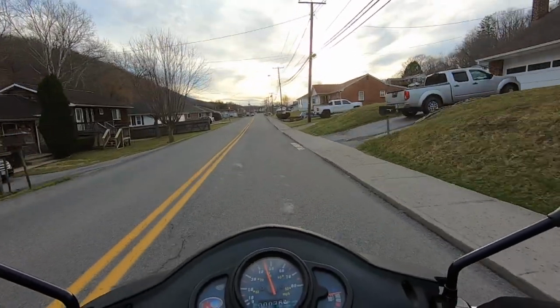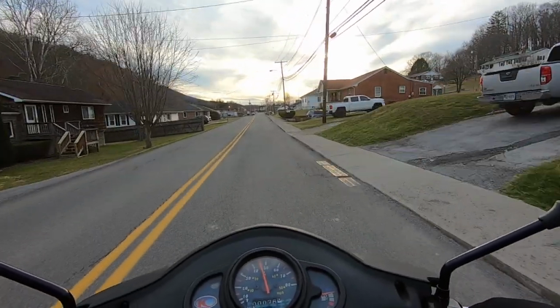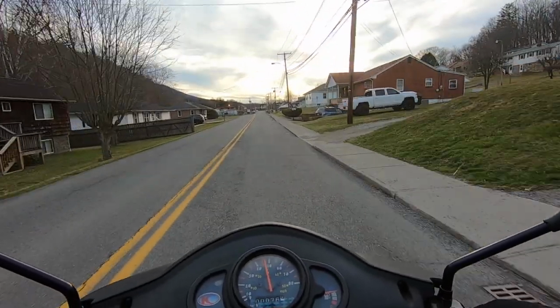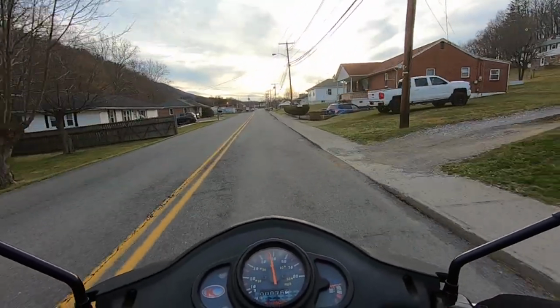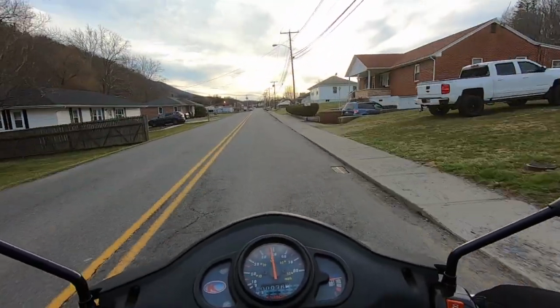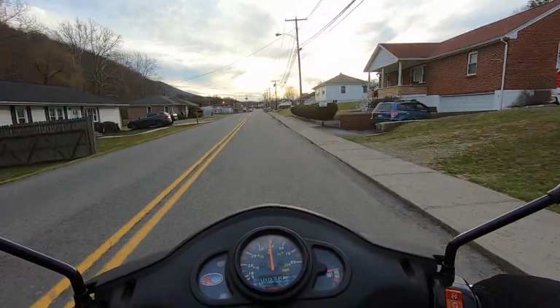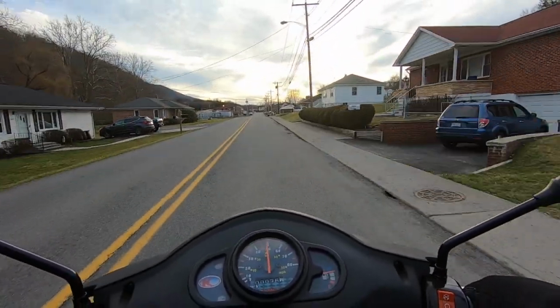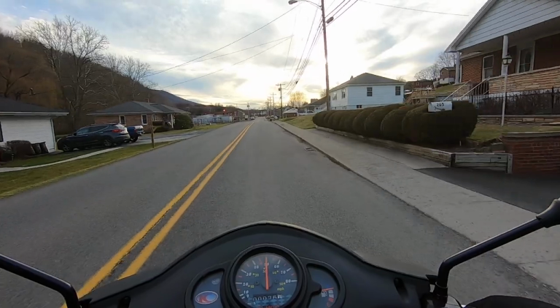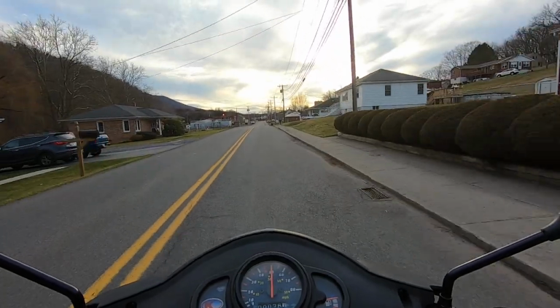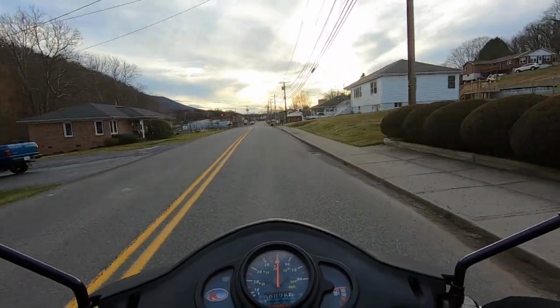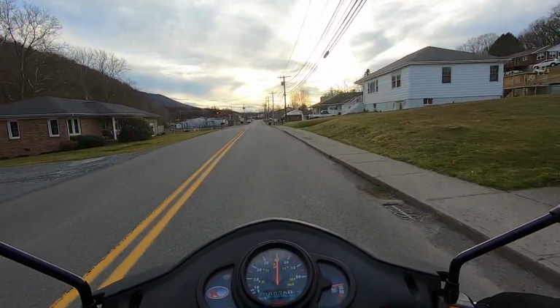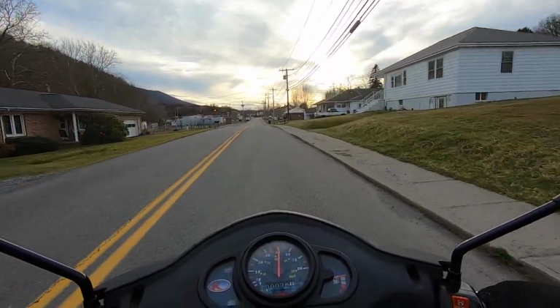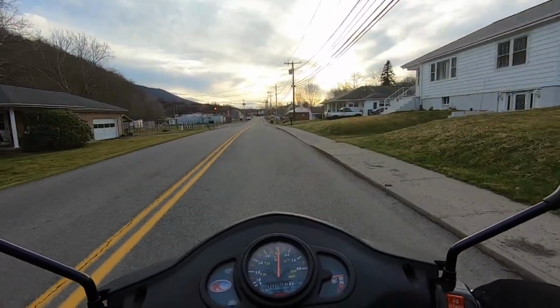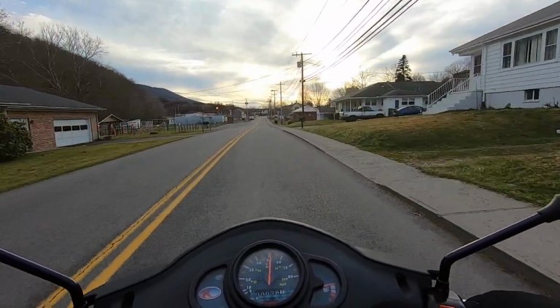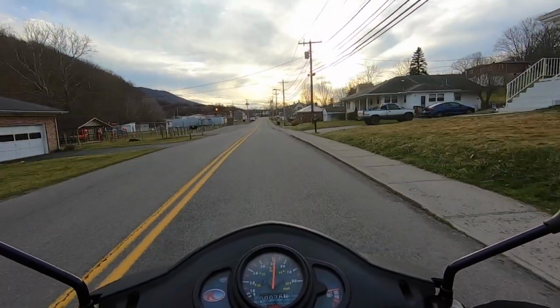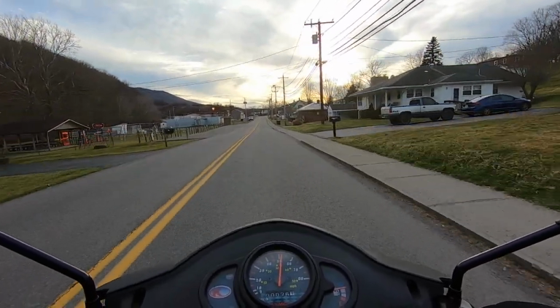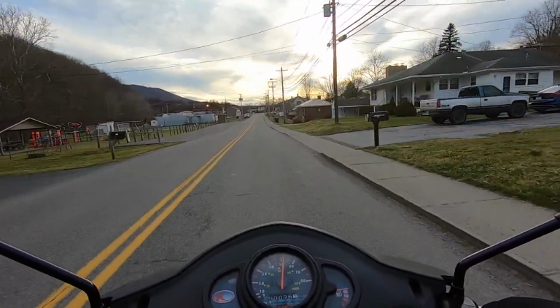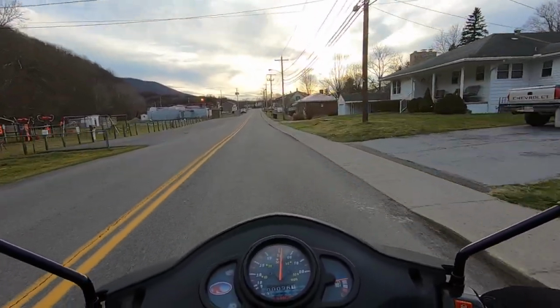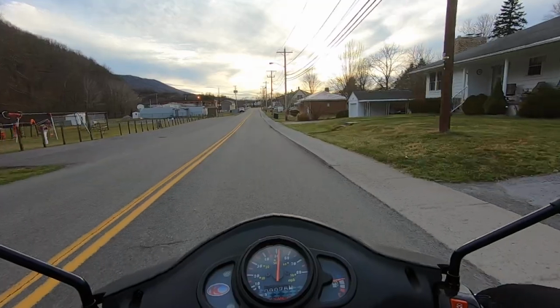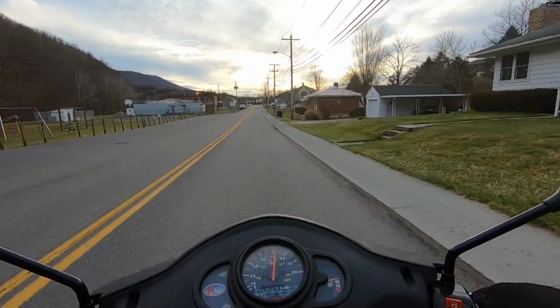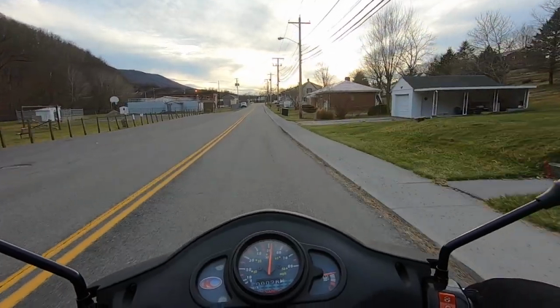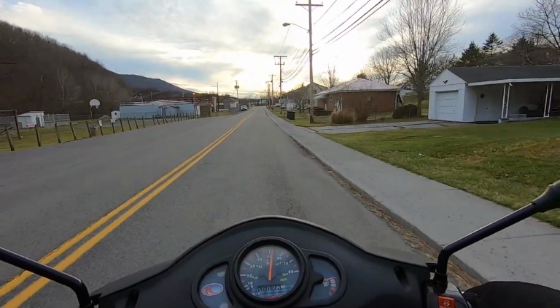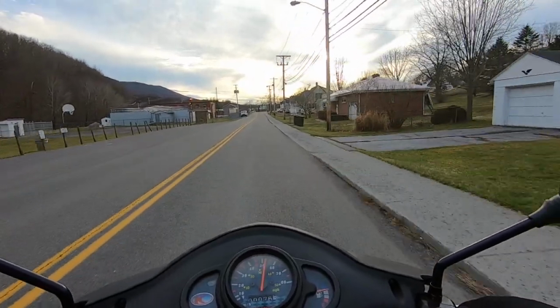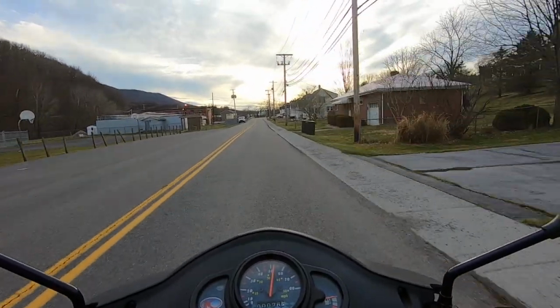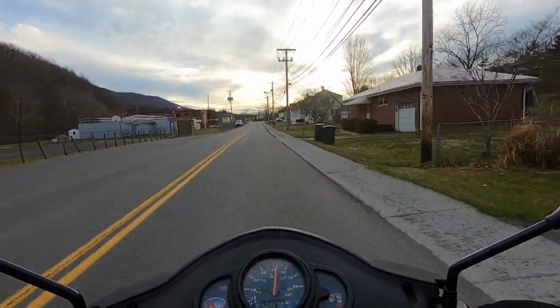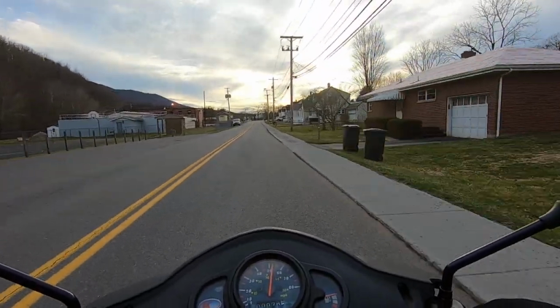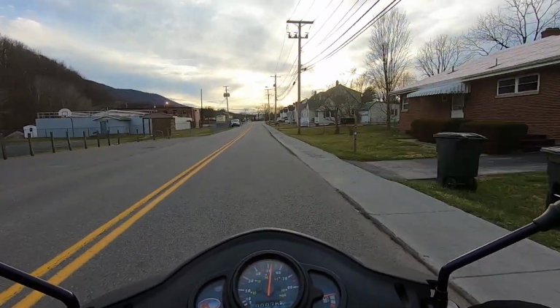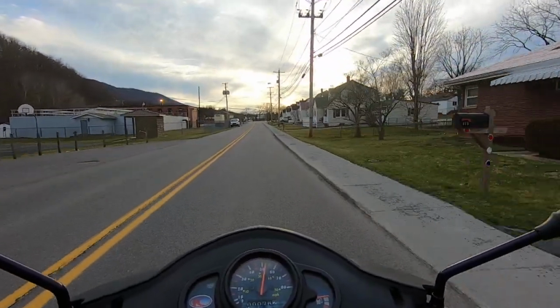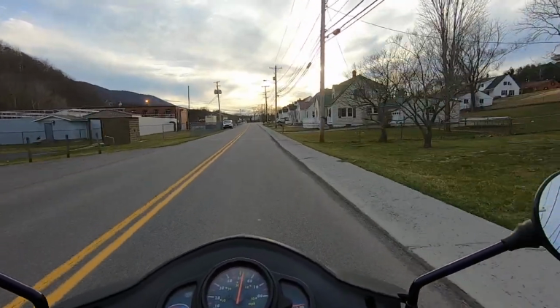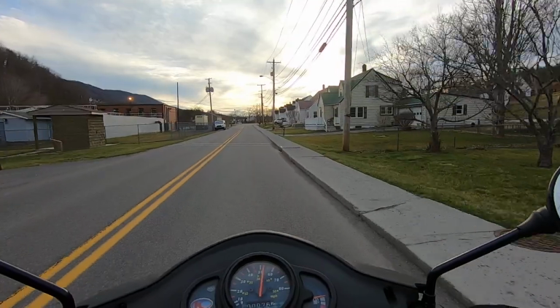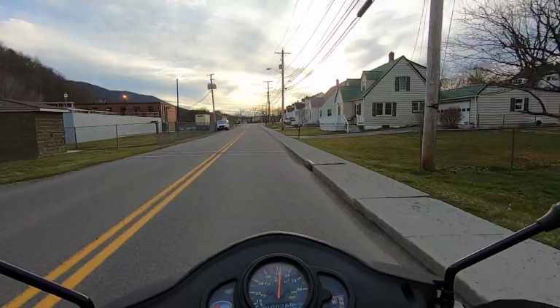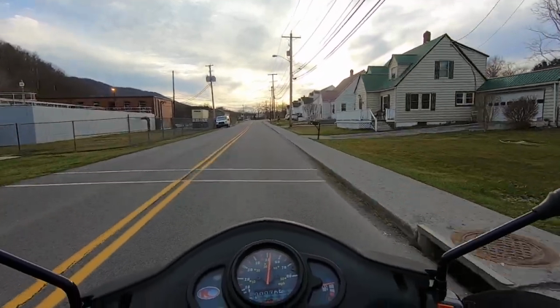It's nice to be able to step out my garage and take off and ride my bike all the way out here instead of having to transport it.